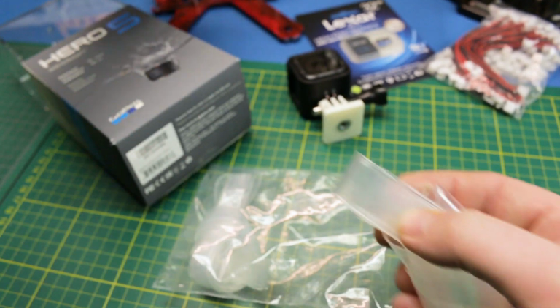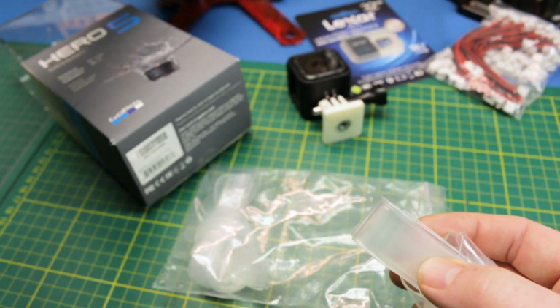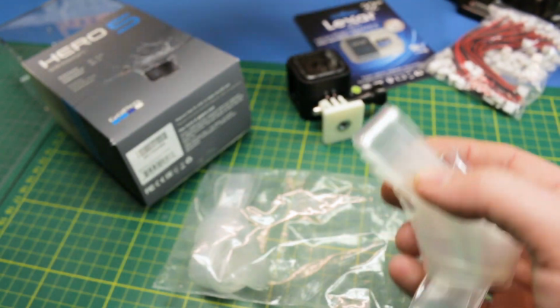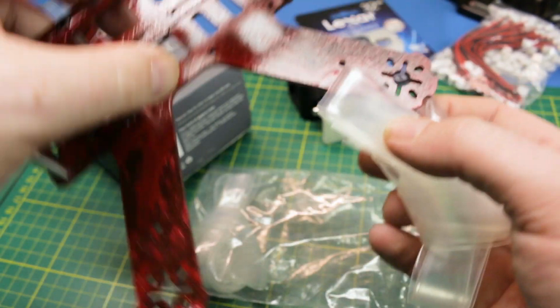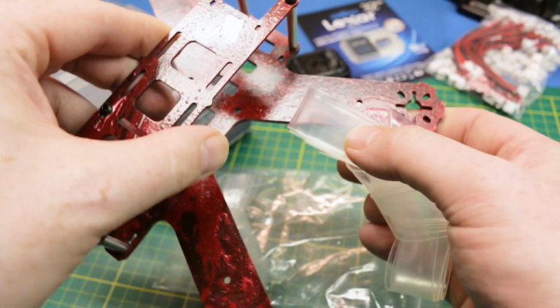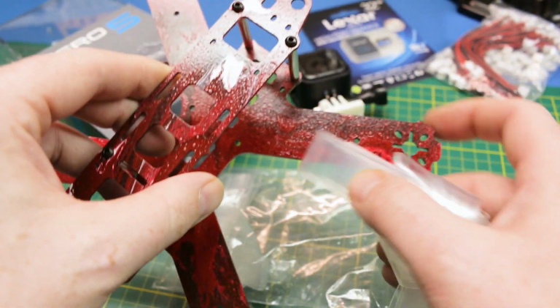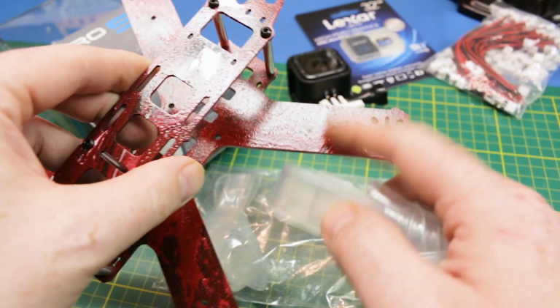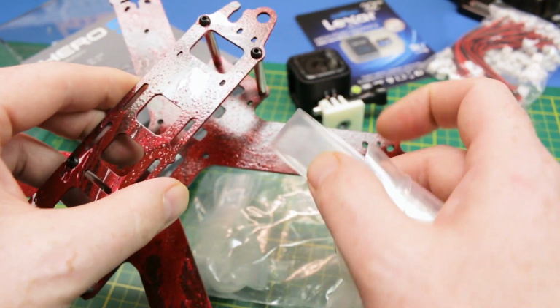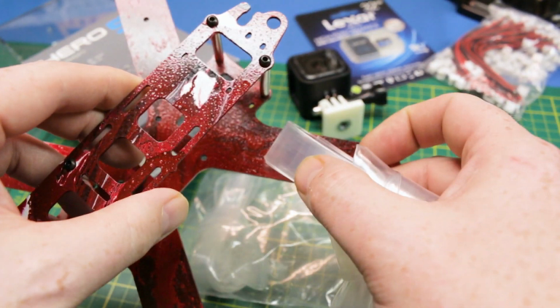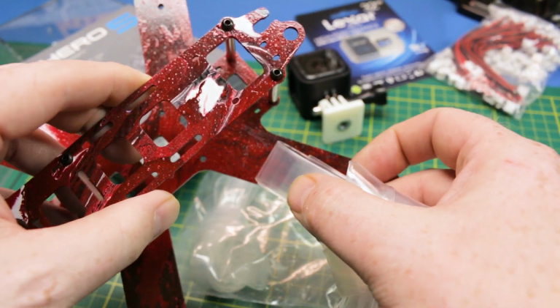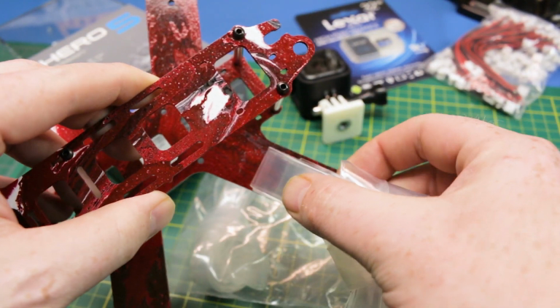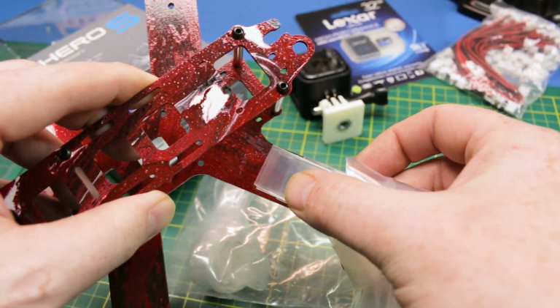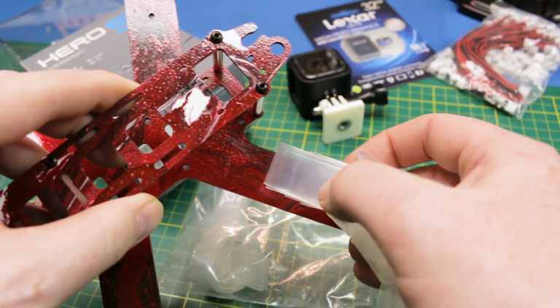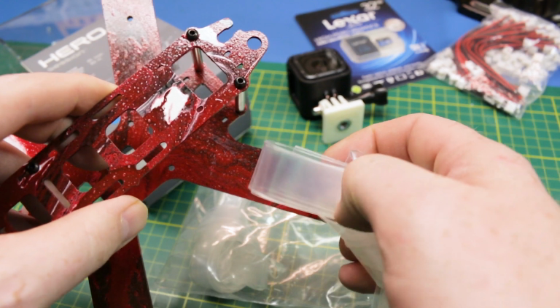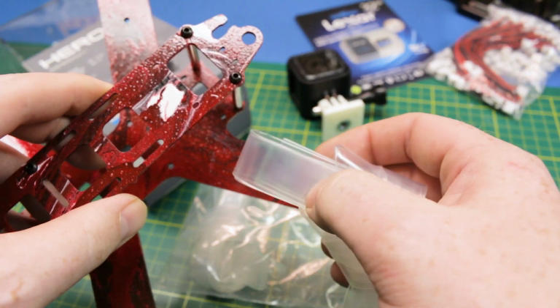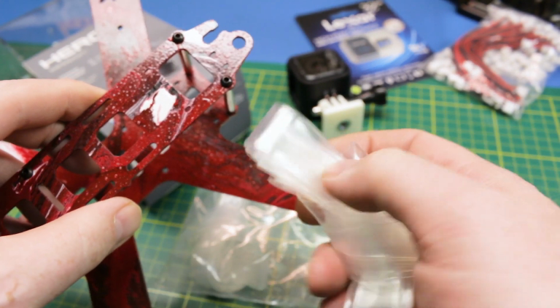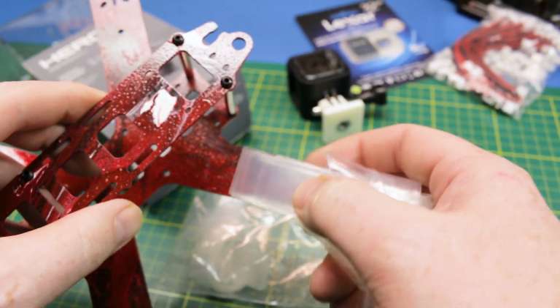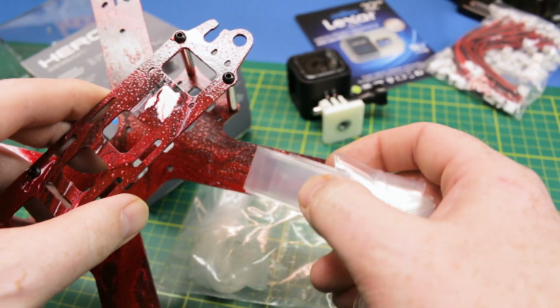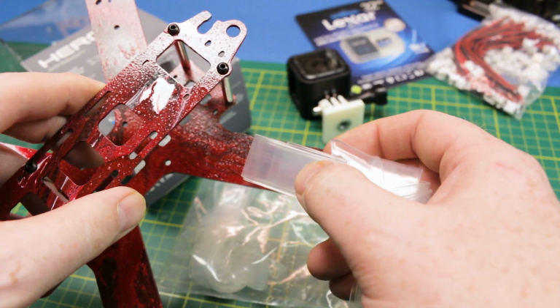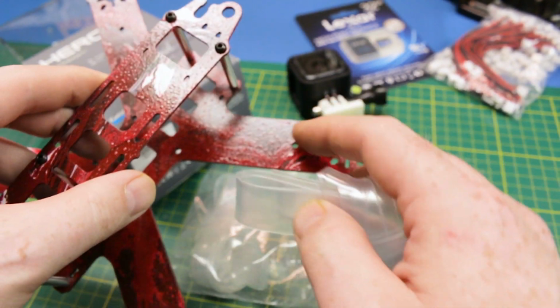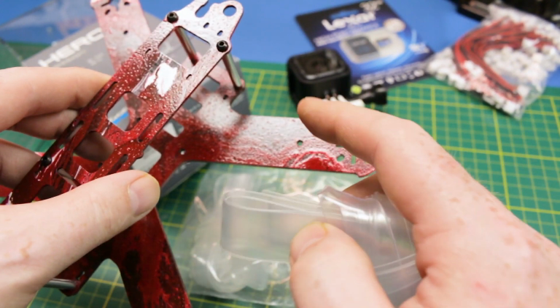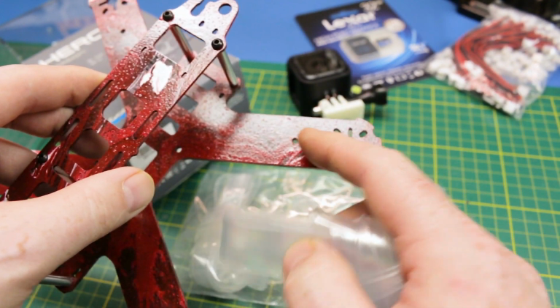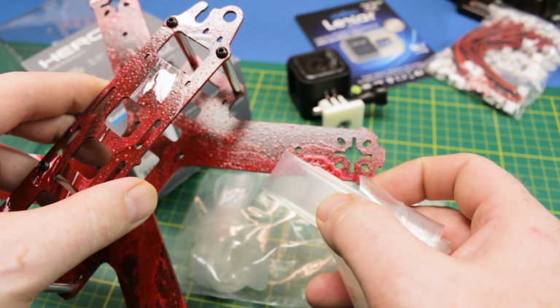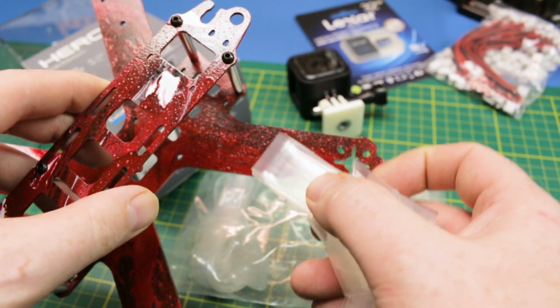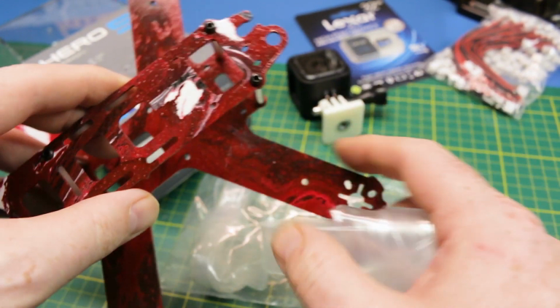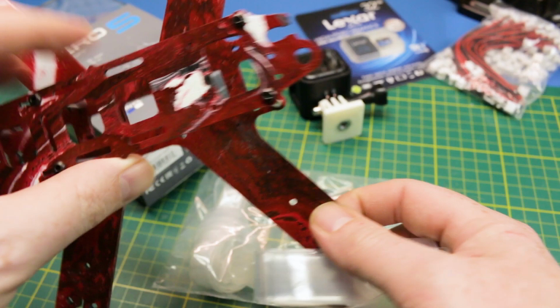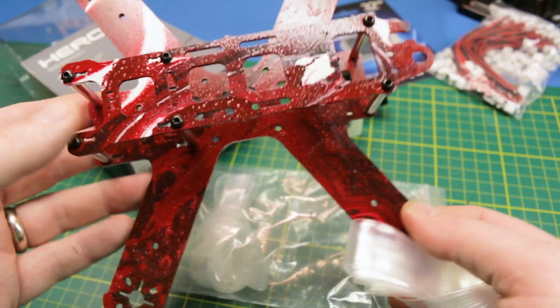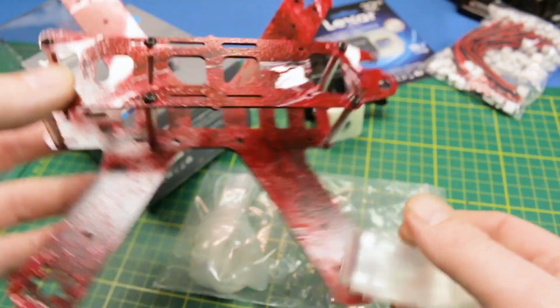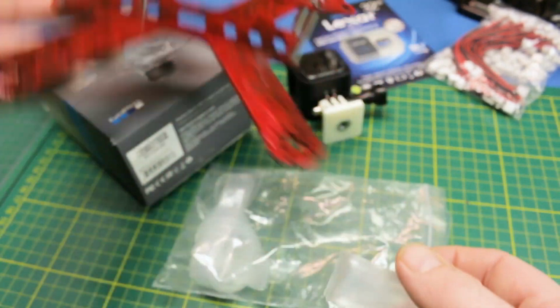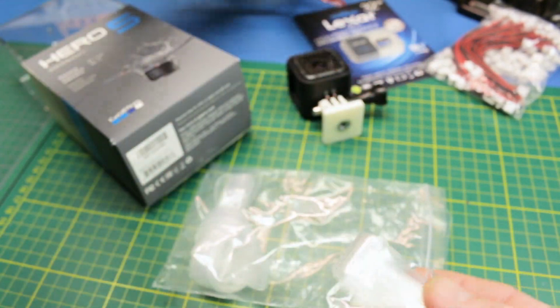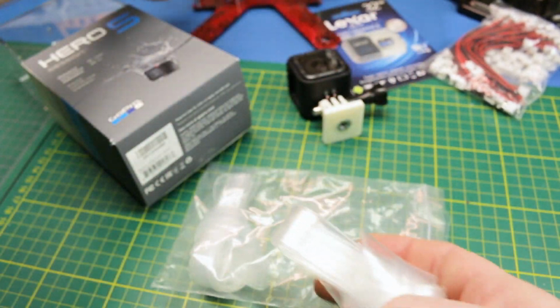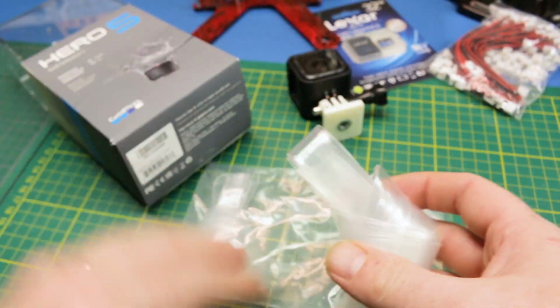From eBay I got myself some heat shrink tubing in different sizes — two different widths. The wider one should be wide enough for the speed controls that we stripped down for this quad. We should be able to use this to reseal them after the conformal coating and waterproof them, so I can fly this quad in rain or snow.